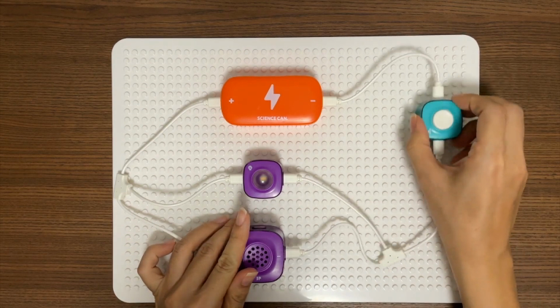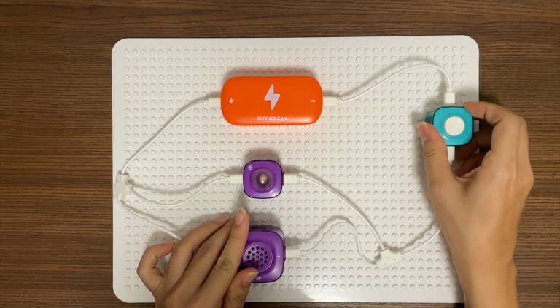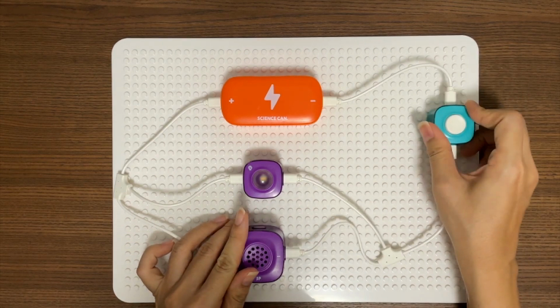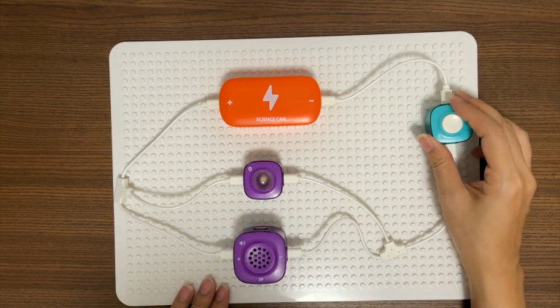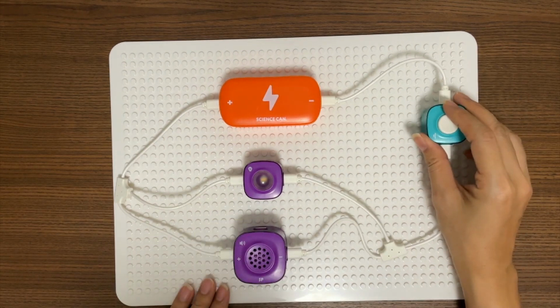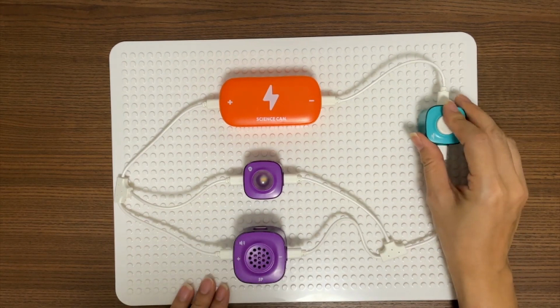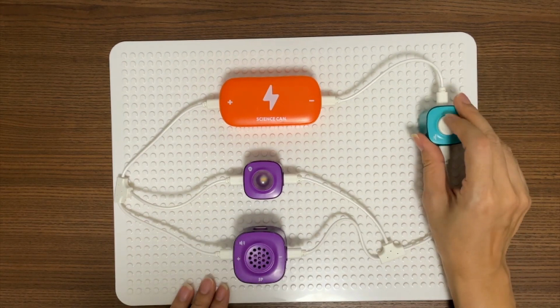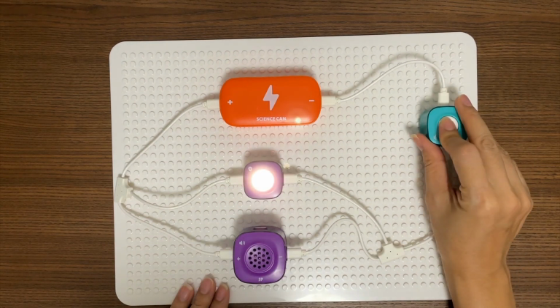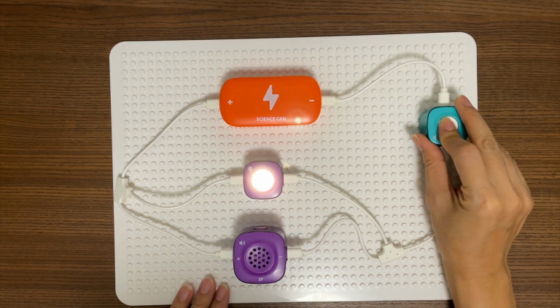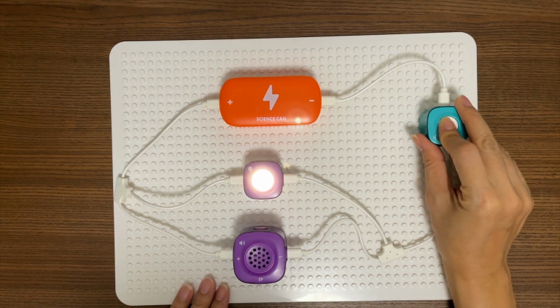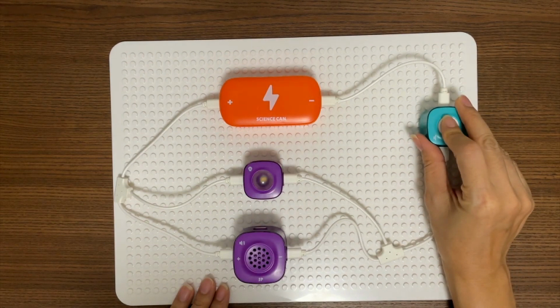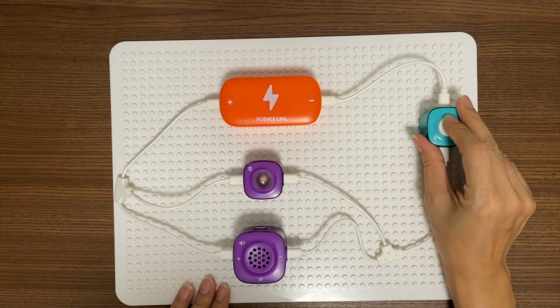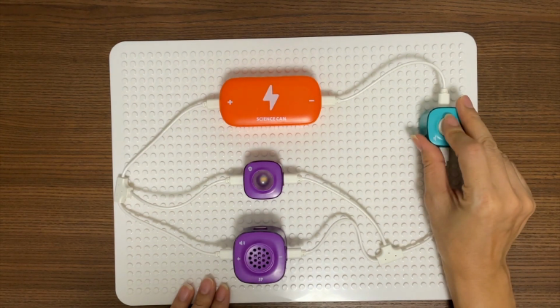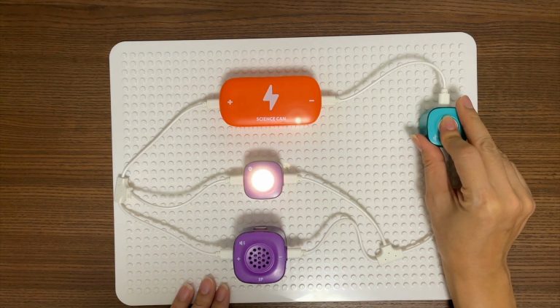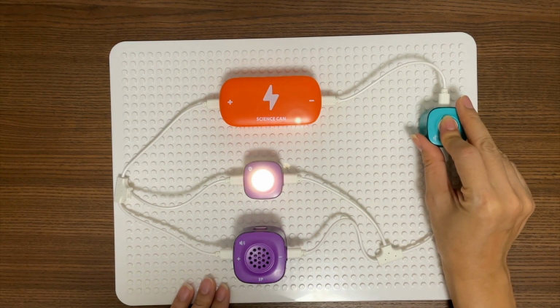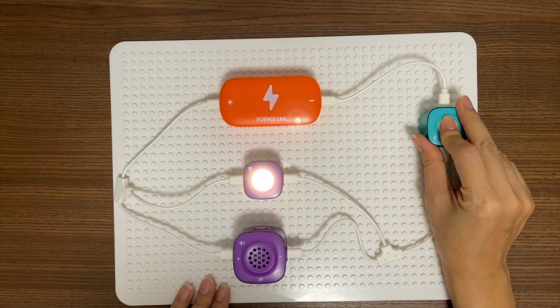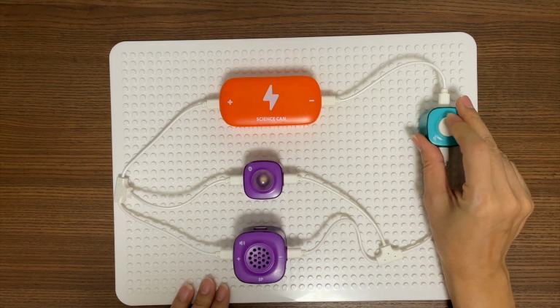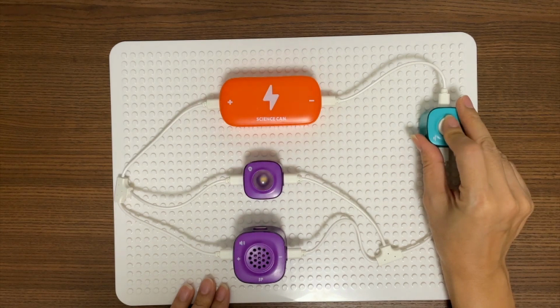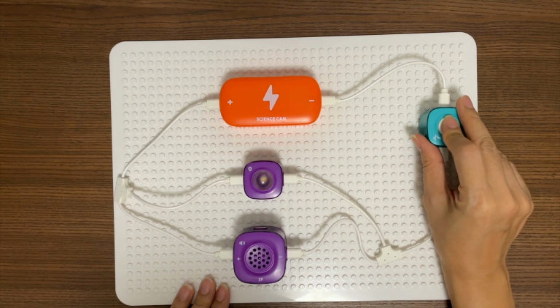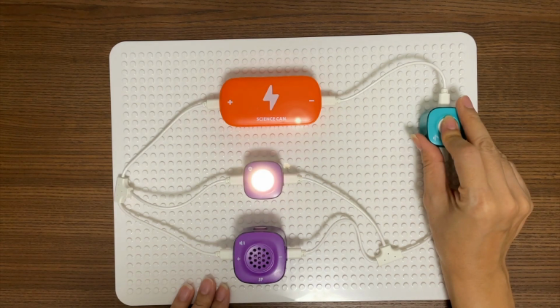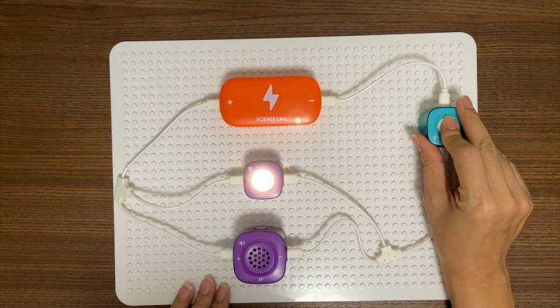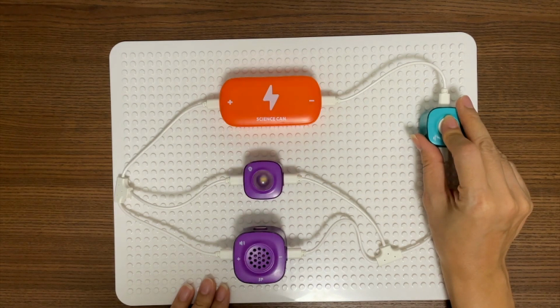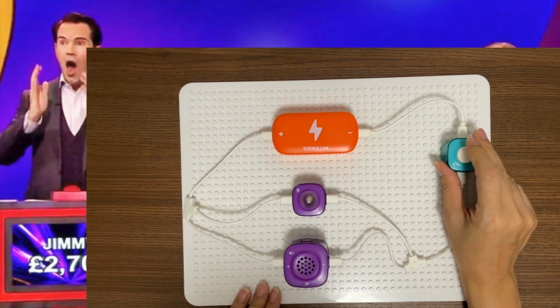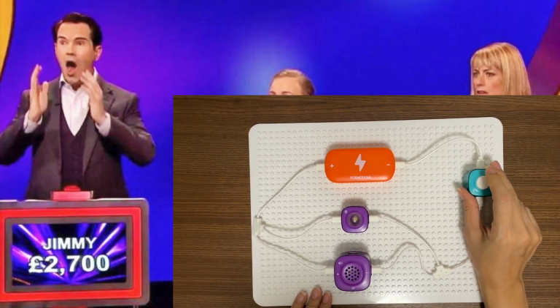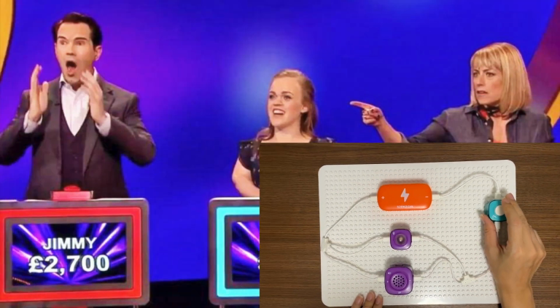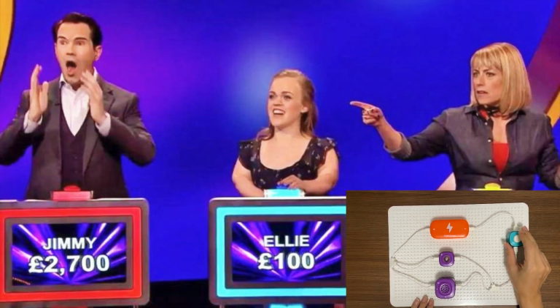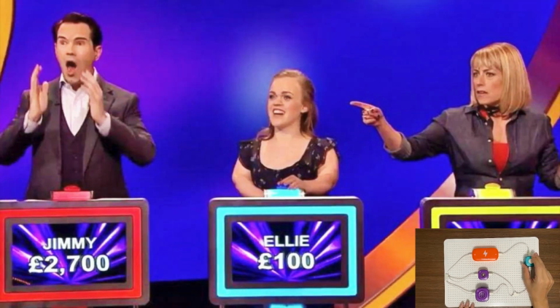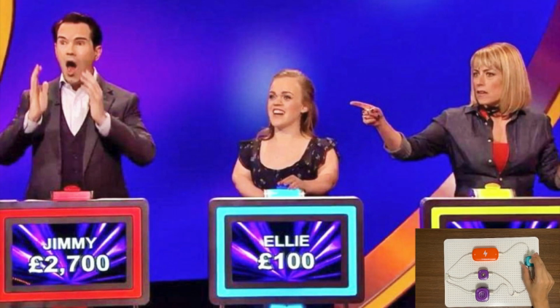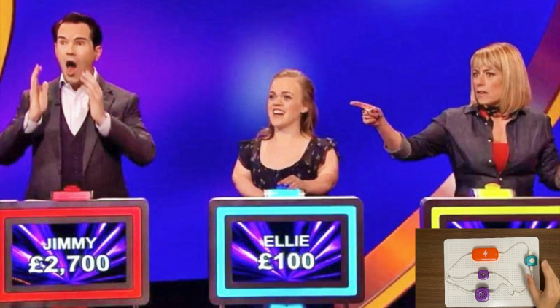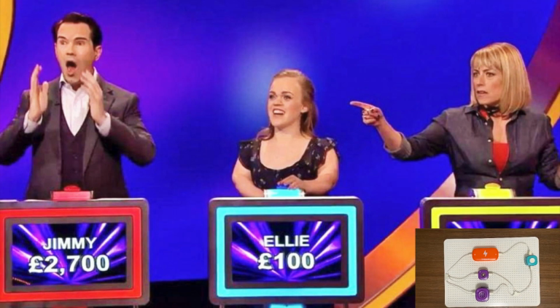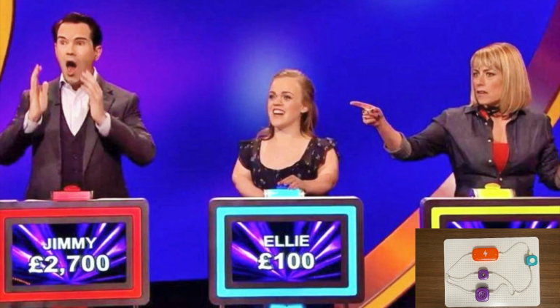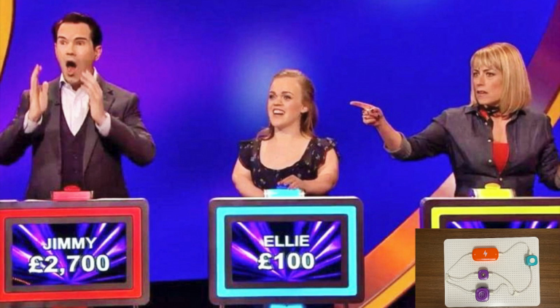Now we try to press the key. What's going to happen? The light is switched on, the horn beeps. That's what the buzzers do in quiz shows.